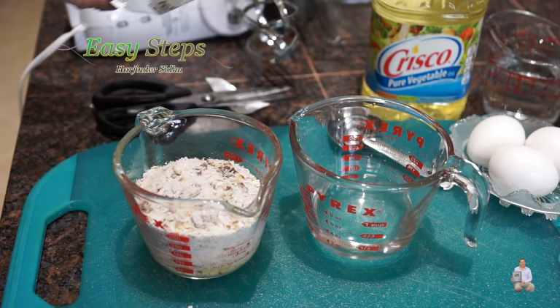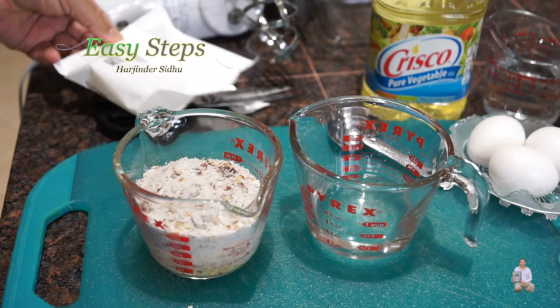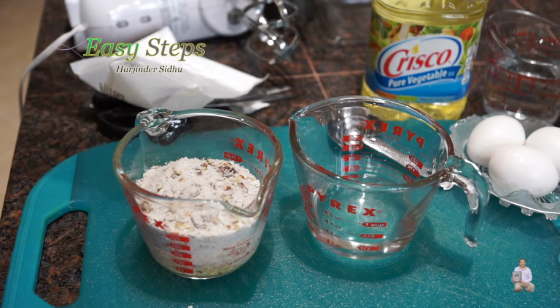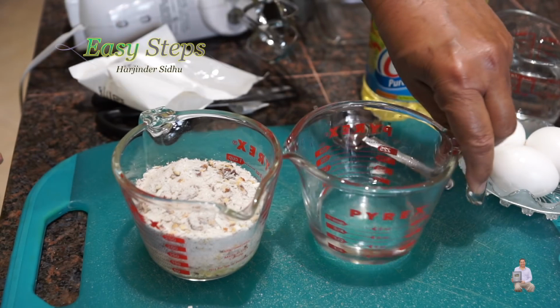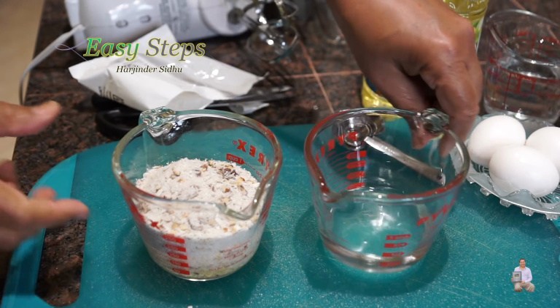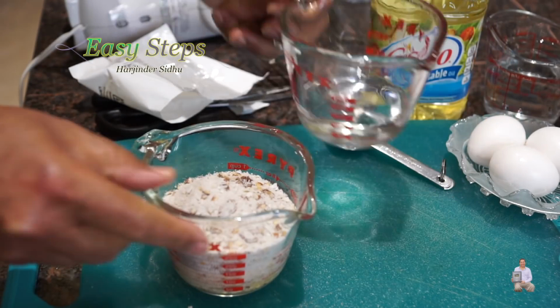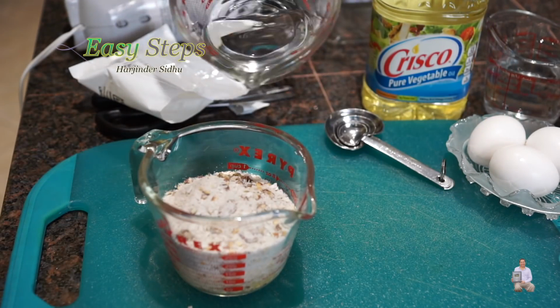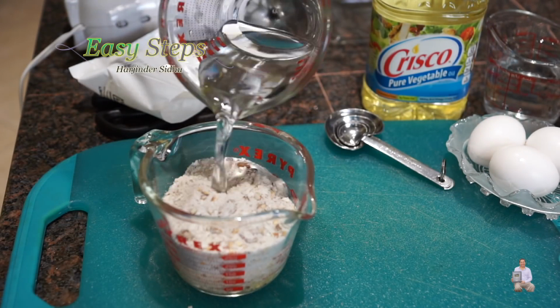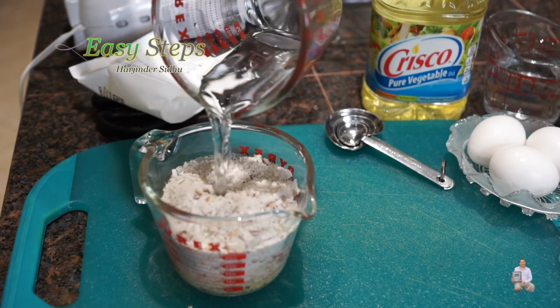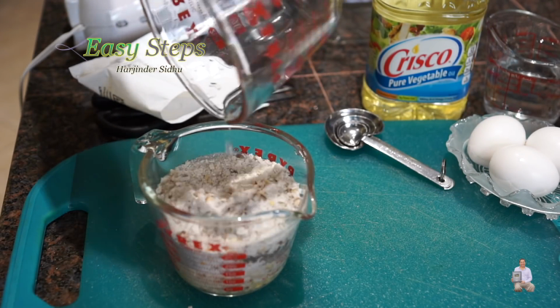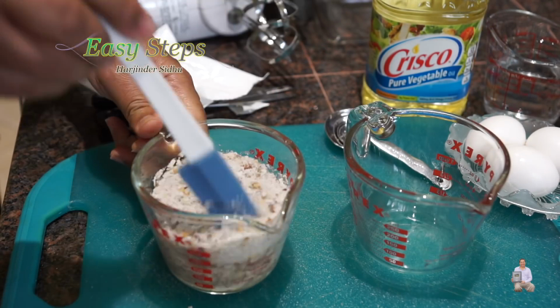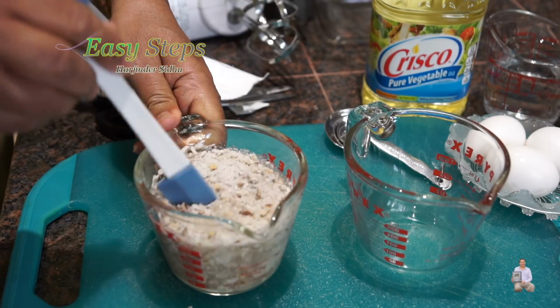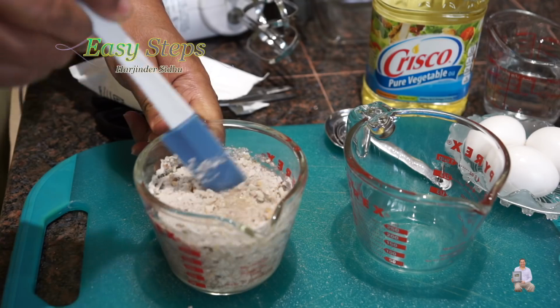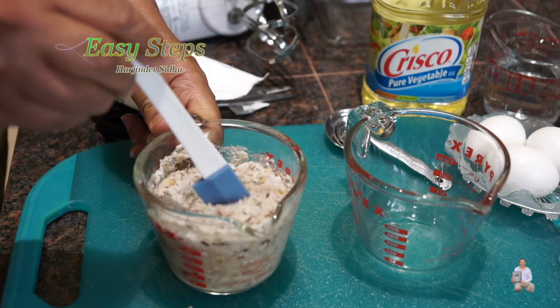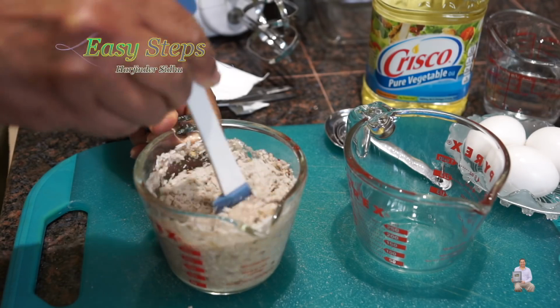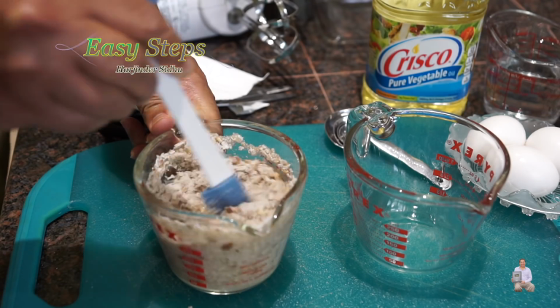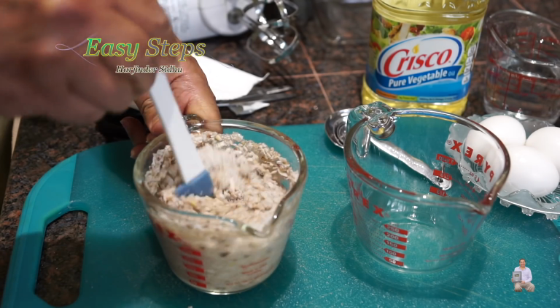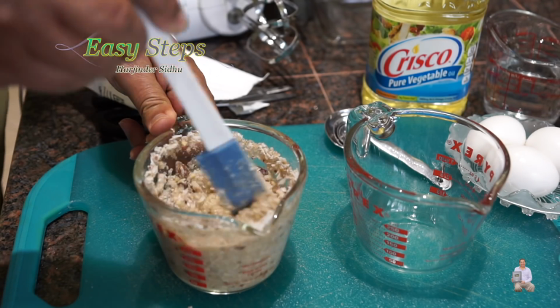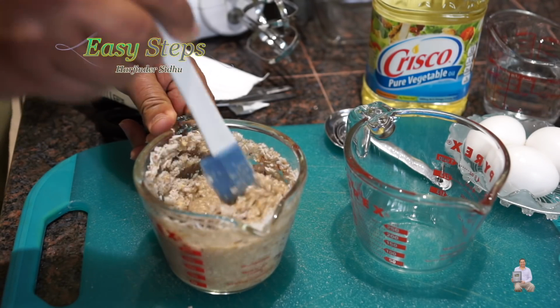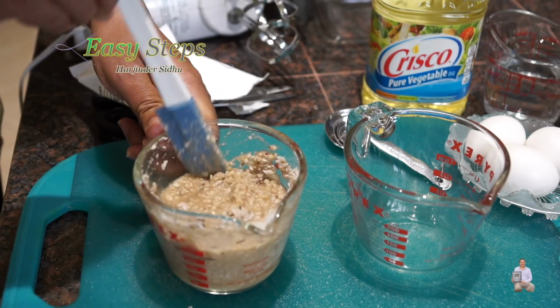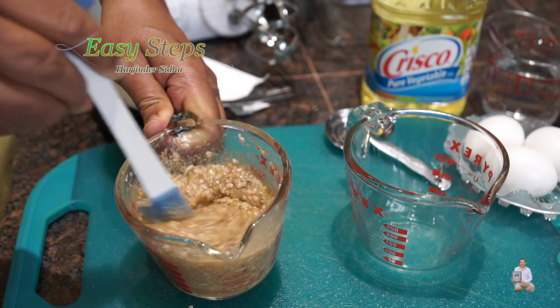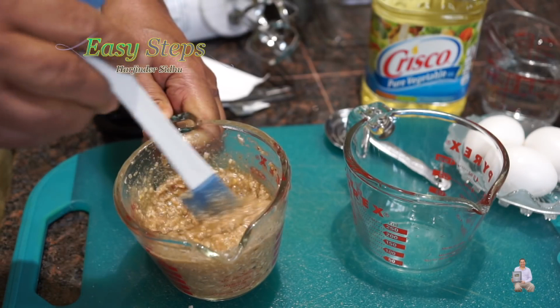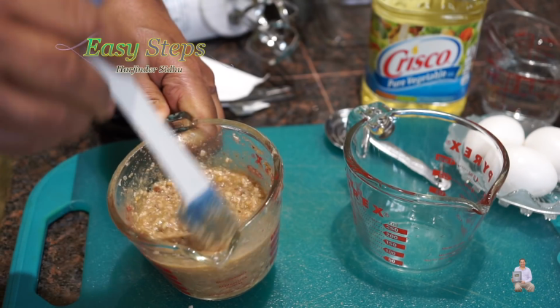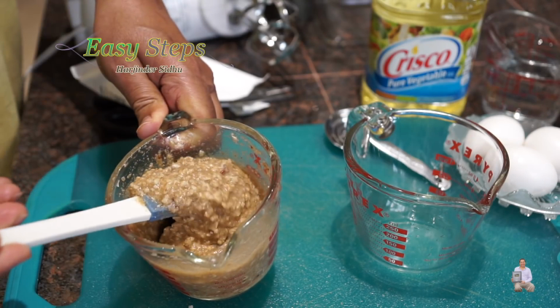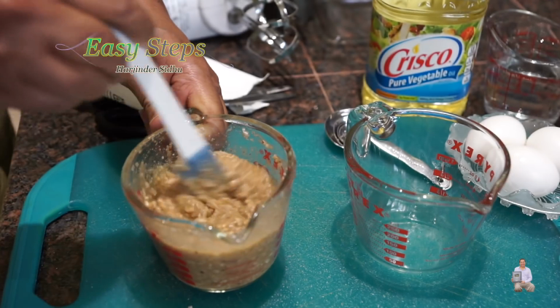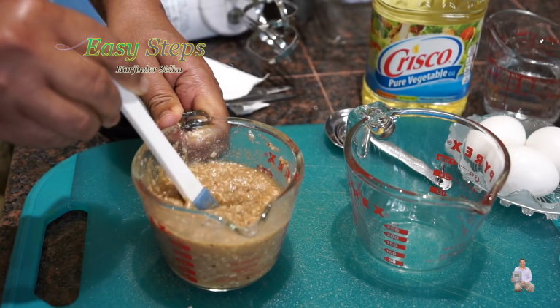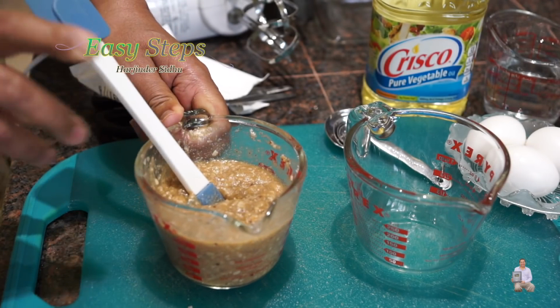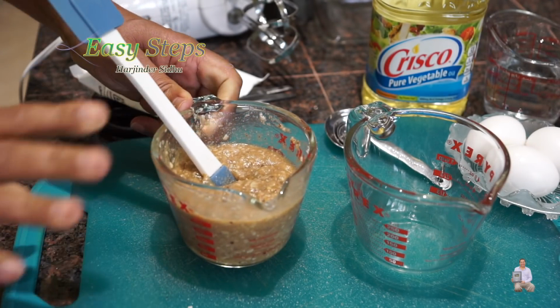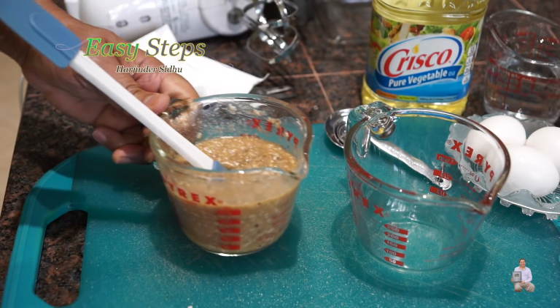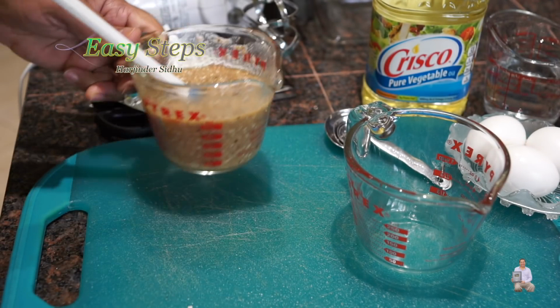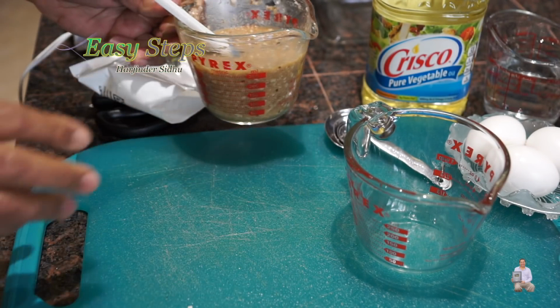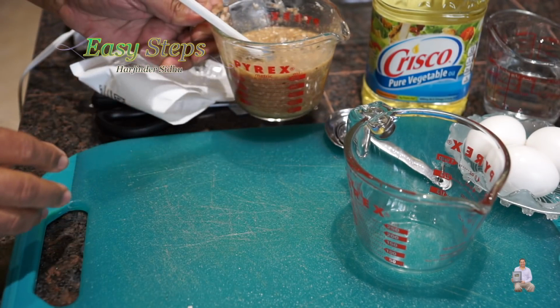Now we're going to bring water and mix it. Once it's nicely combined, we're going to set it aside and work on the second one.